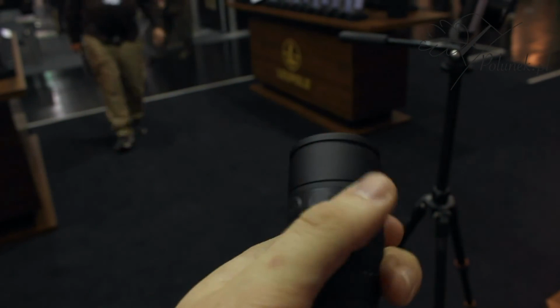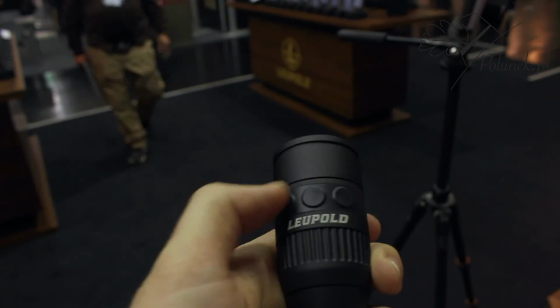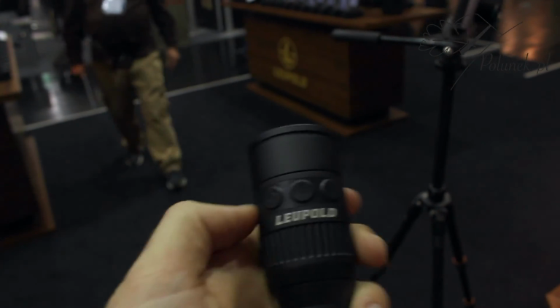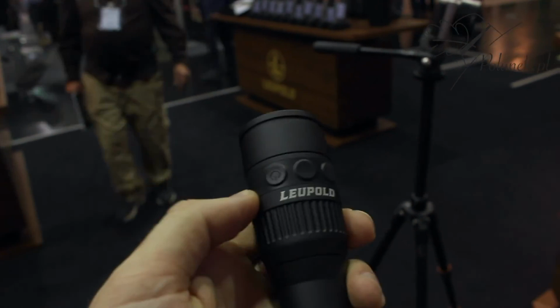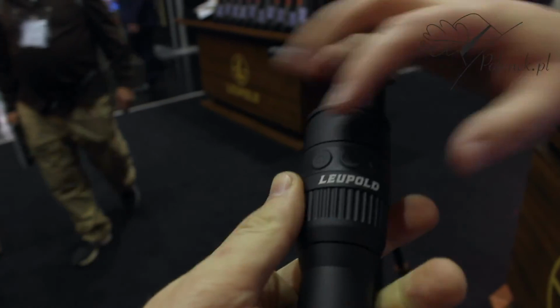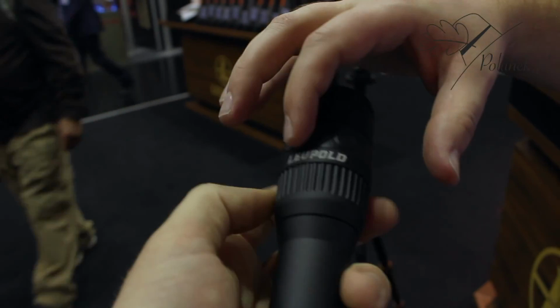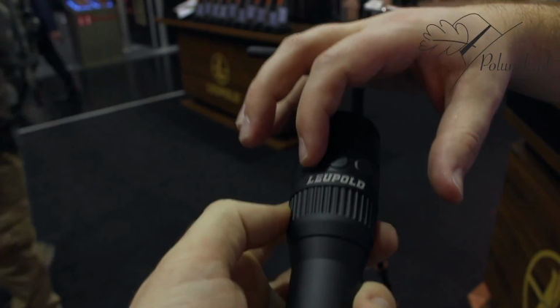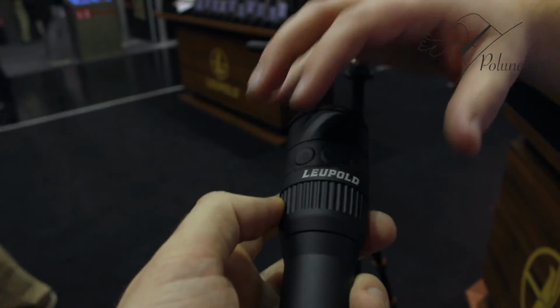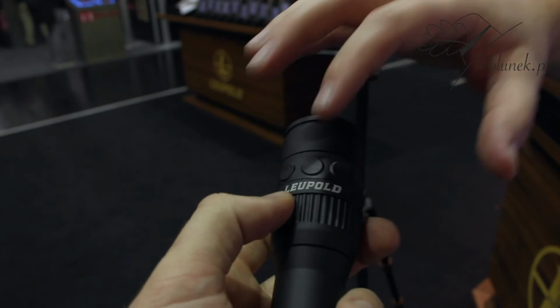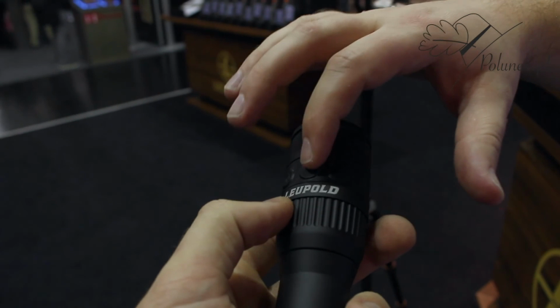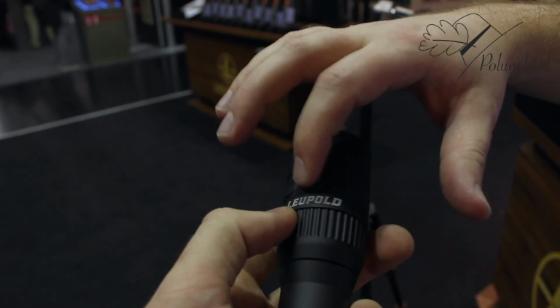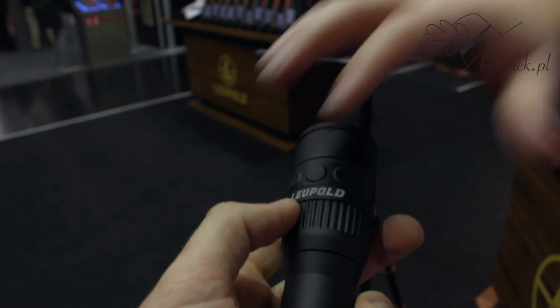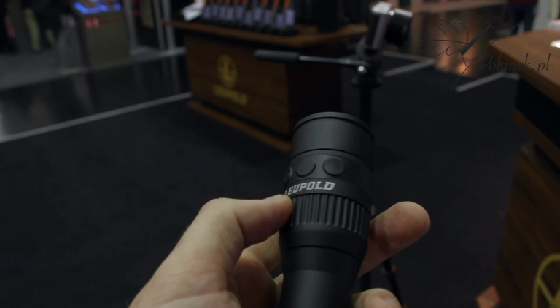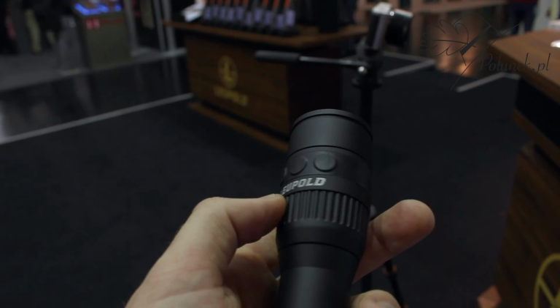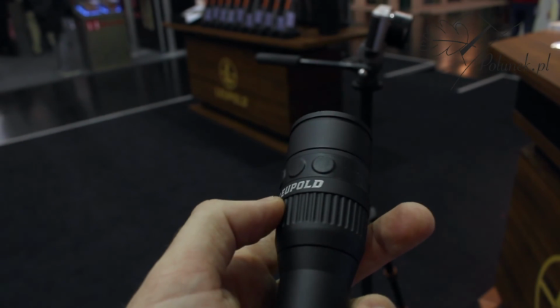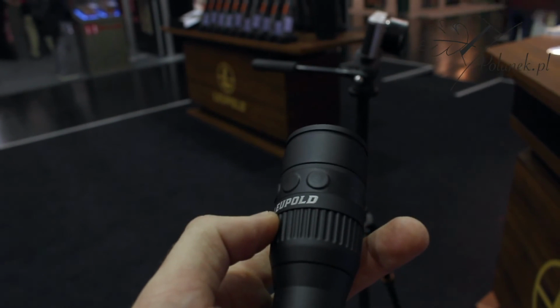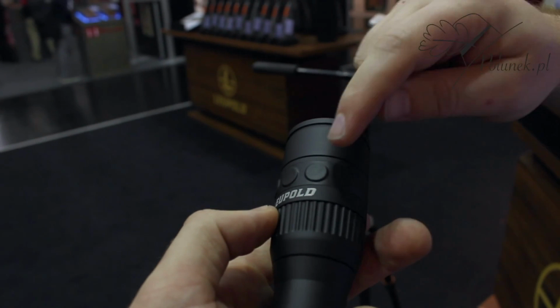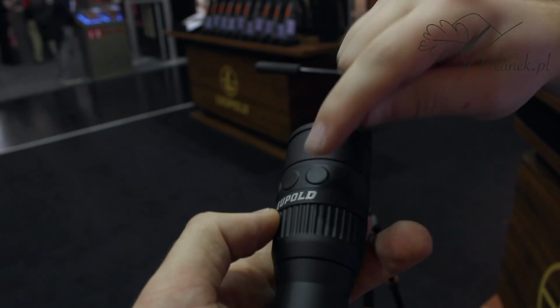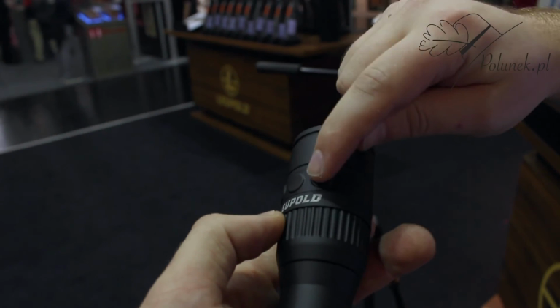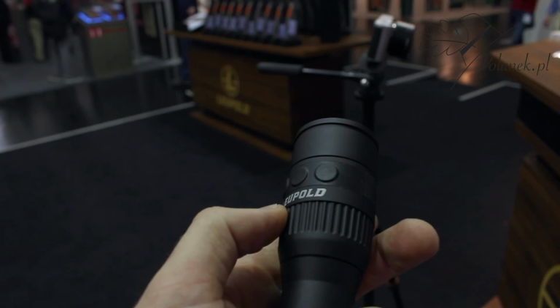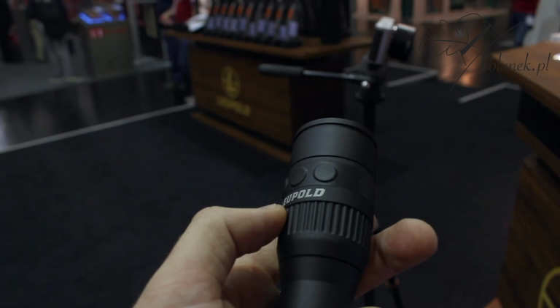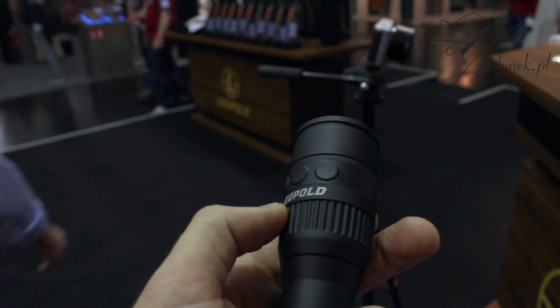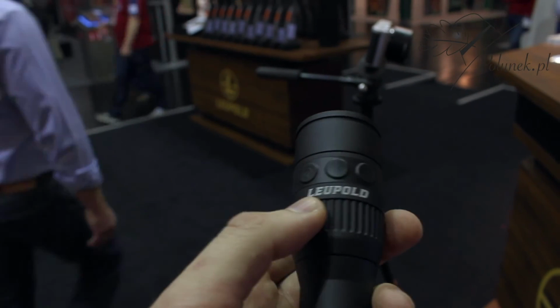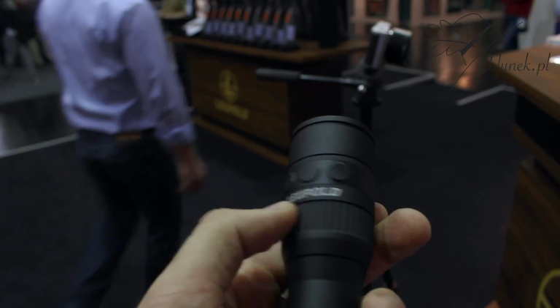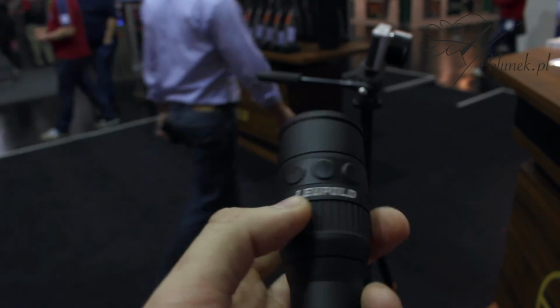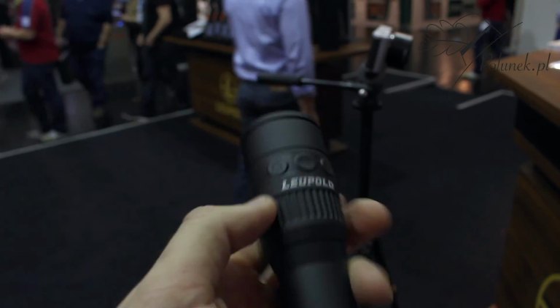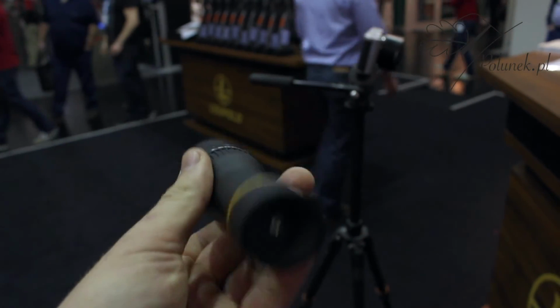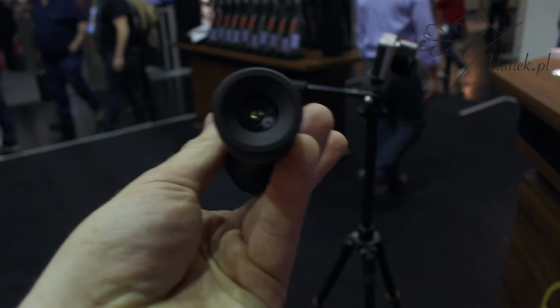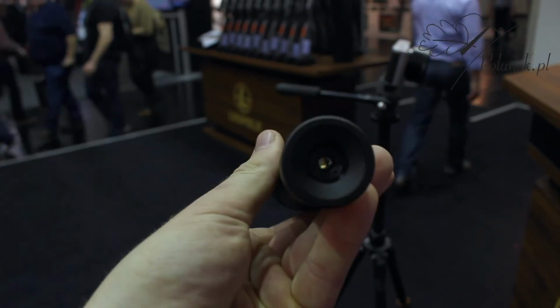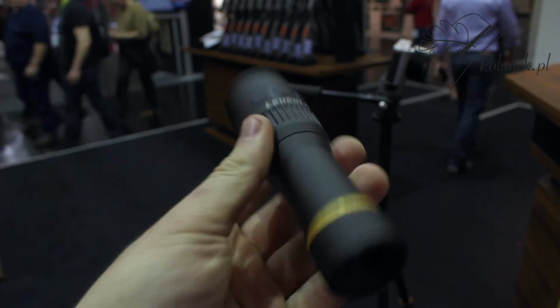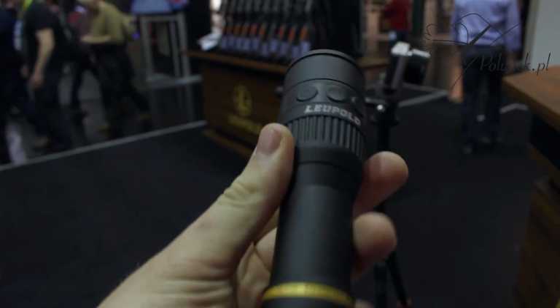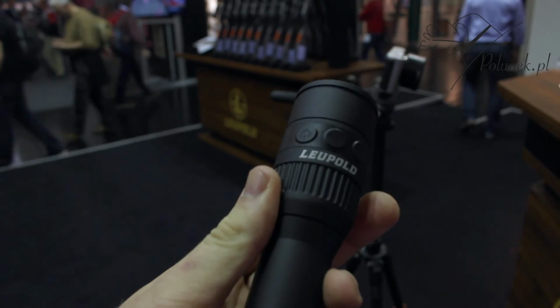This is the power button right here. This is the digital zoom that goes out to about six power digital zoom. As well as the six different color options, from white to green to high contrast.